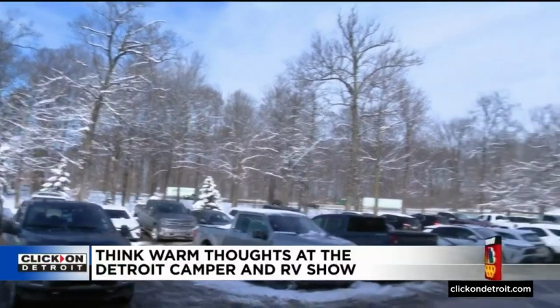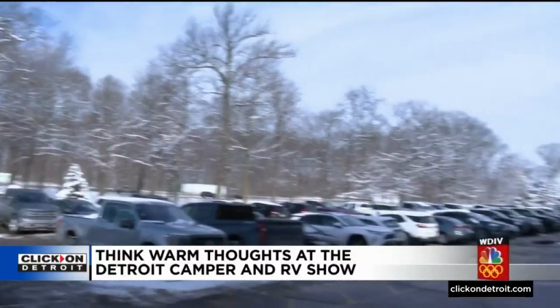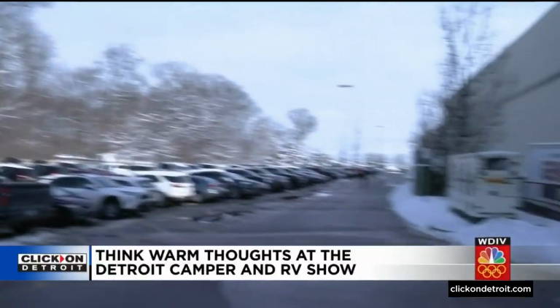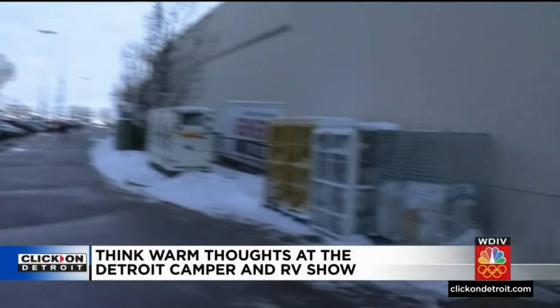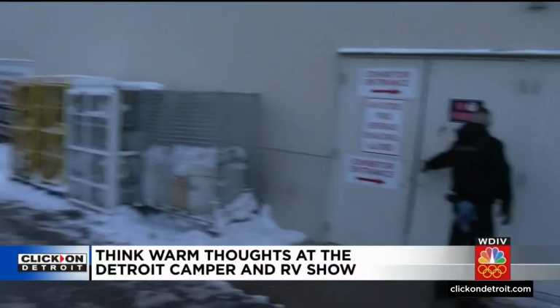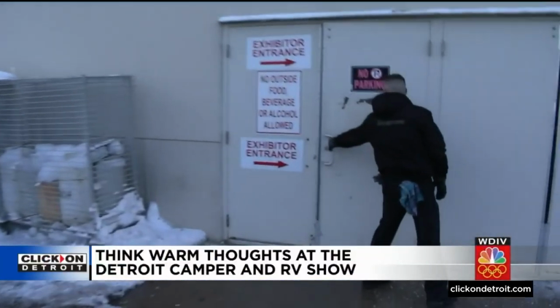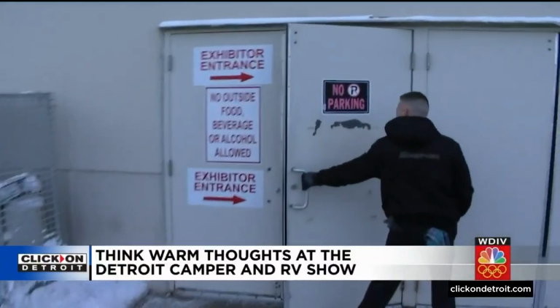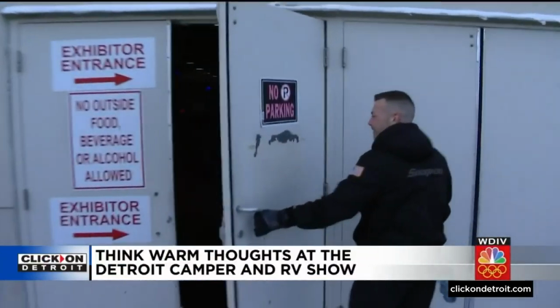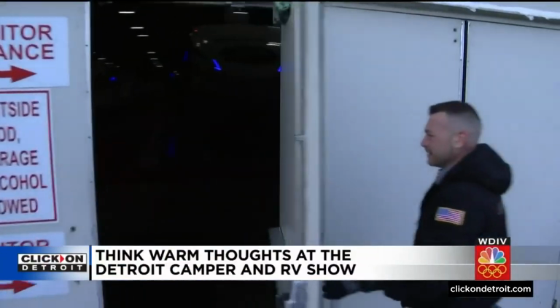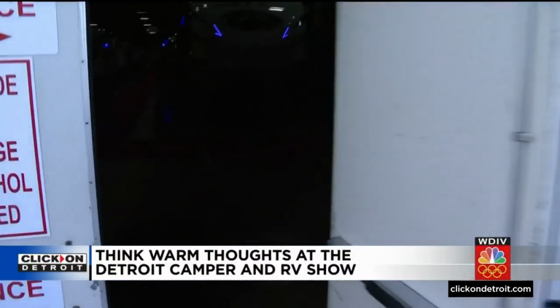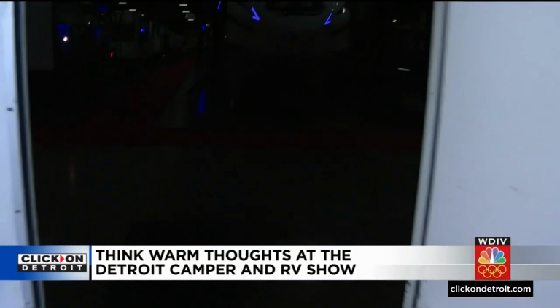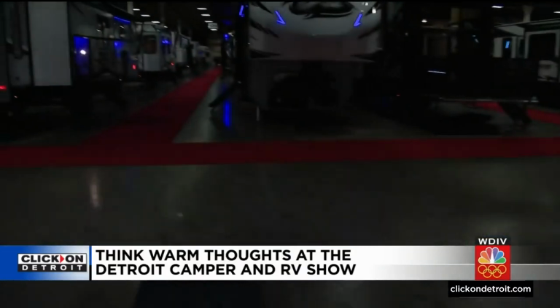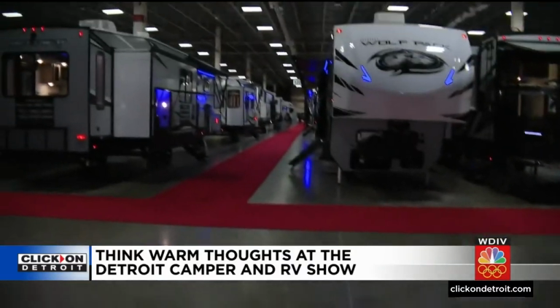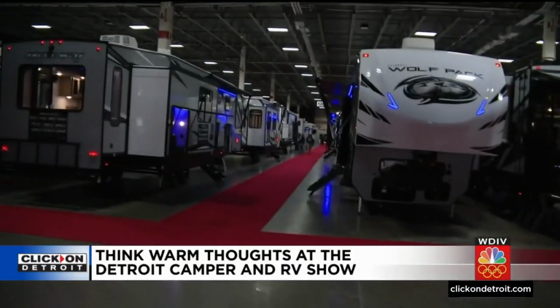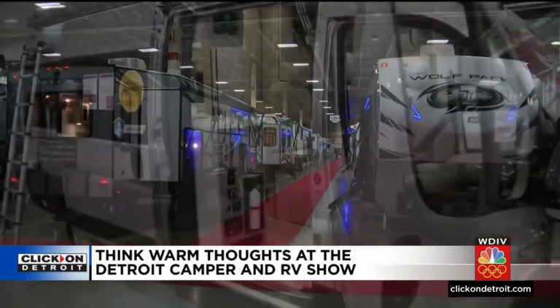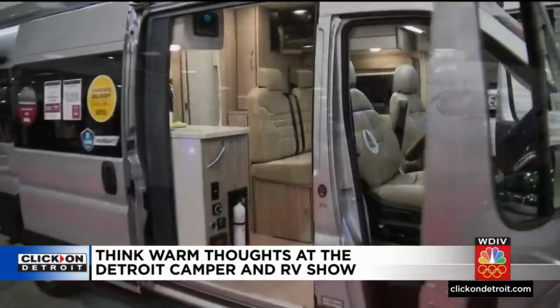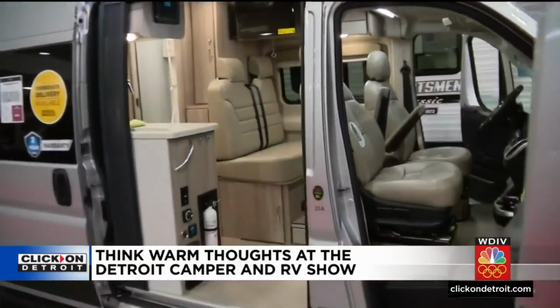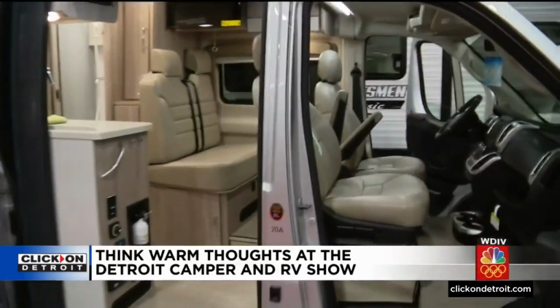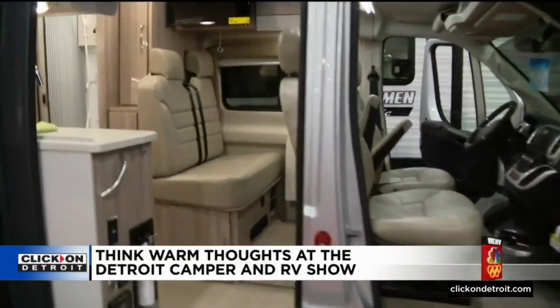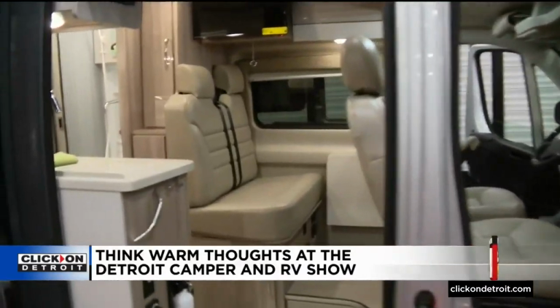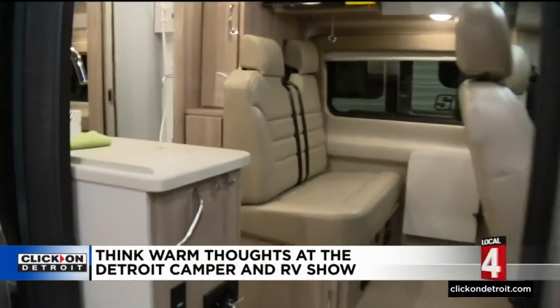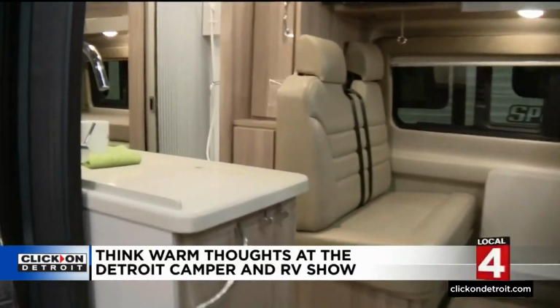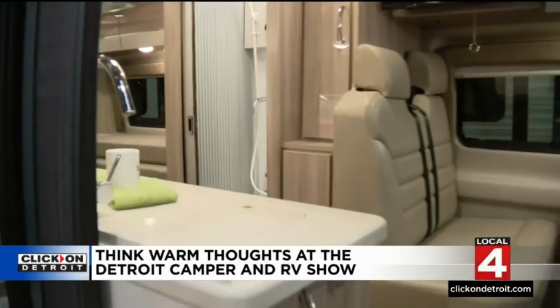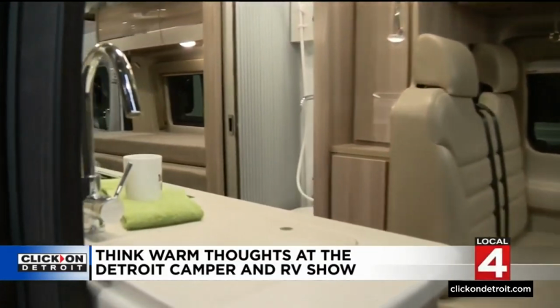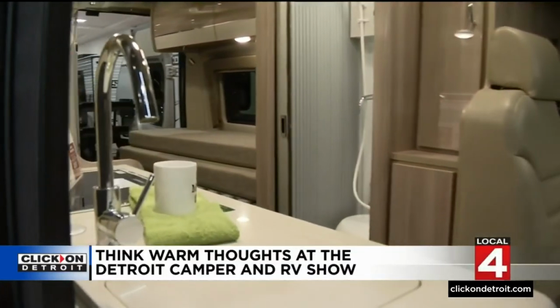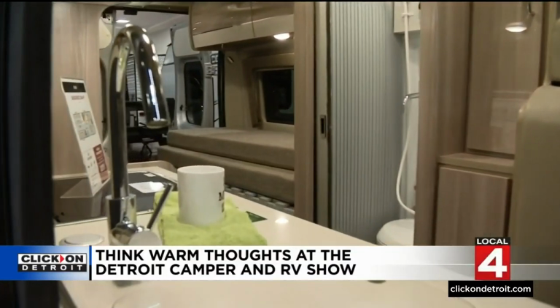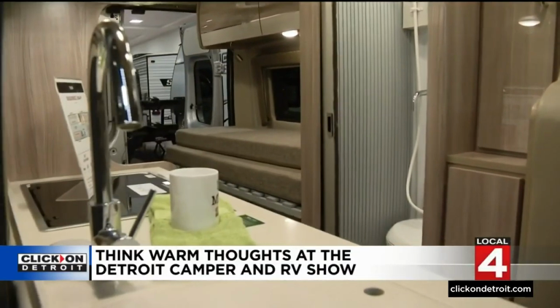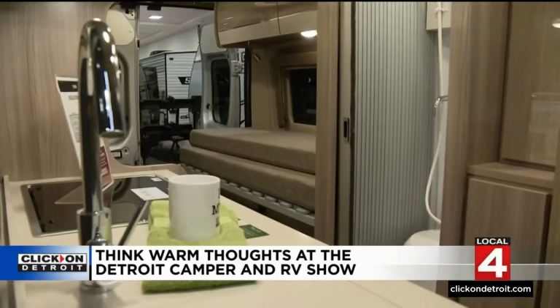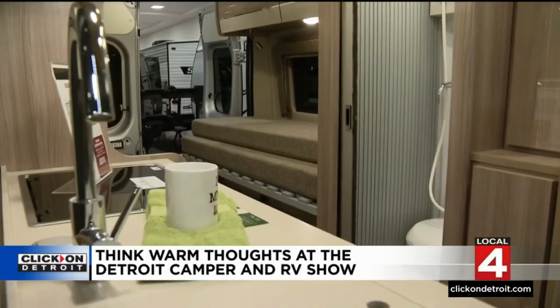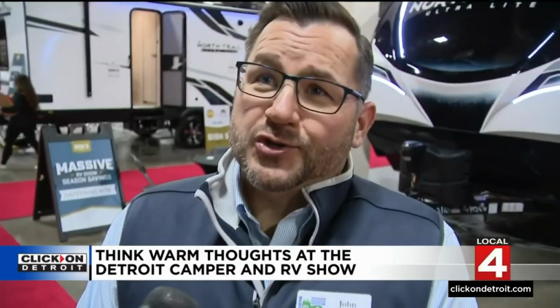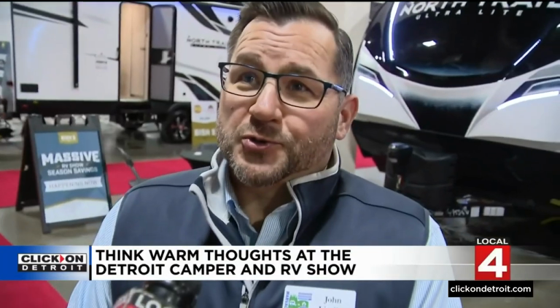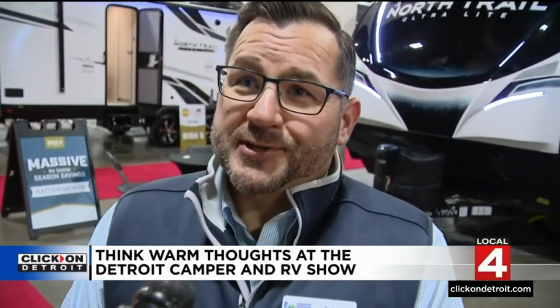Well, it may be five in the morning and it doesn't feel much more than that outside. As we make our way inside the Suburban Place Collection, it feels significantly warmer. Thinking about hitting the road and exploring — over the last year, year and a half, we've been referring to it as the original social distancing.